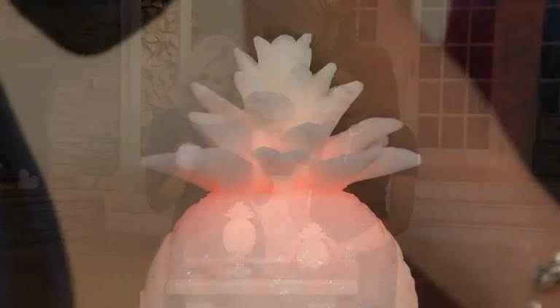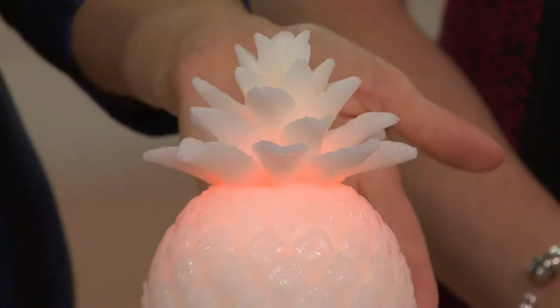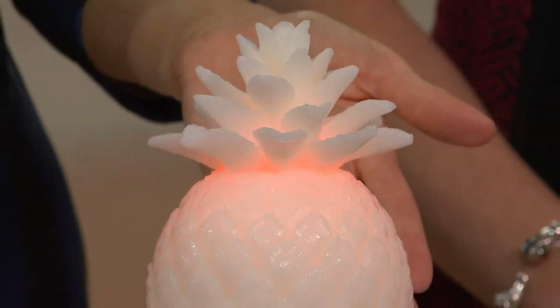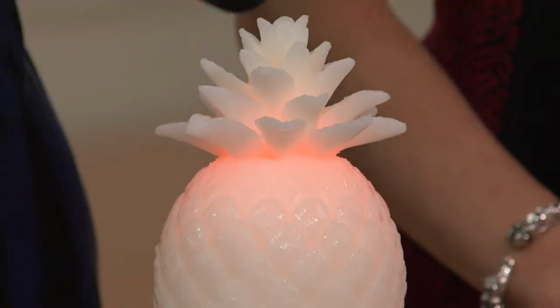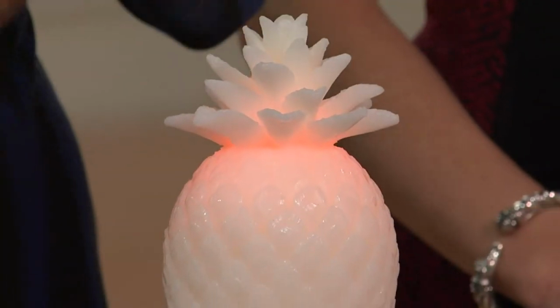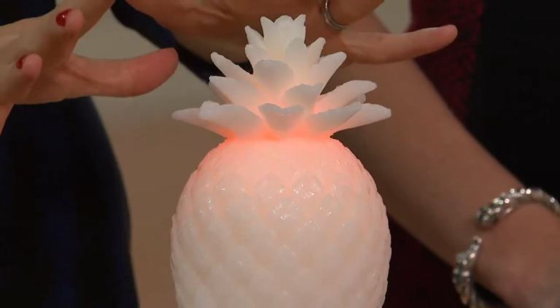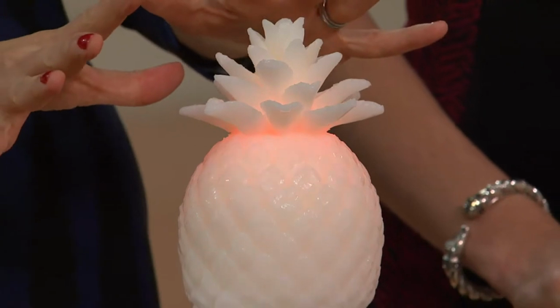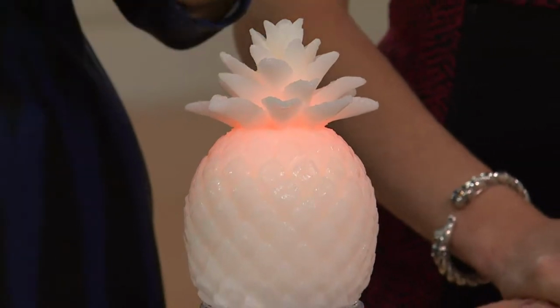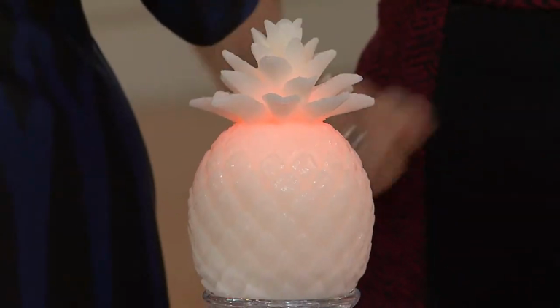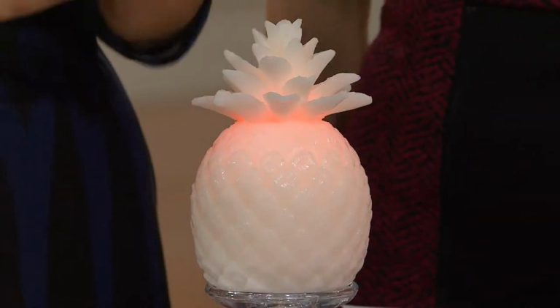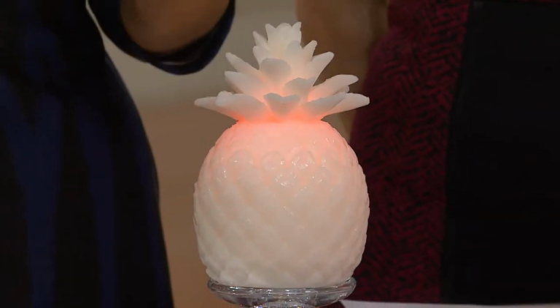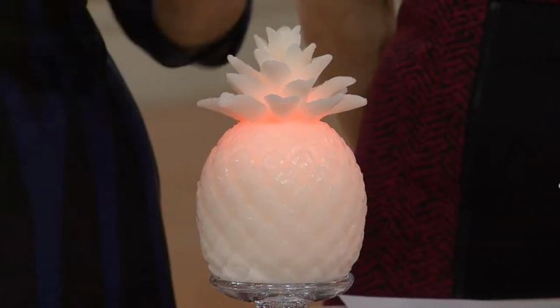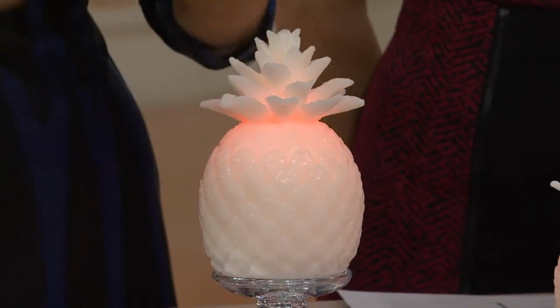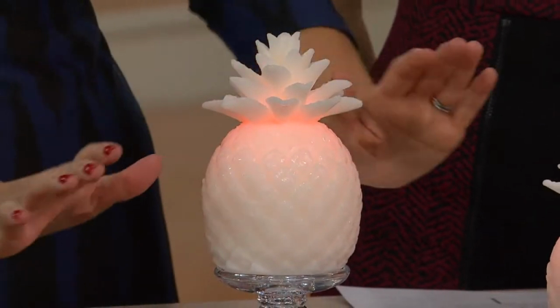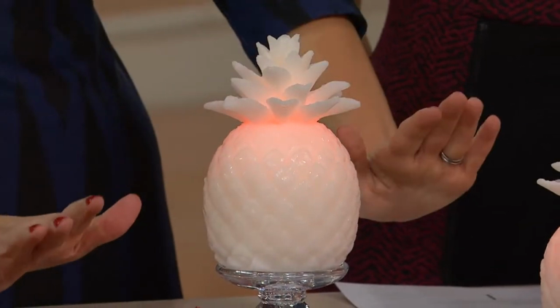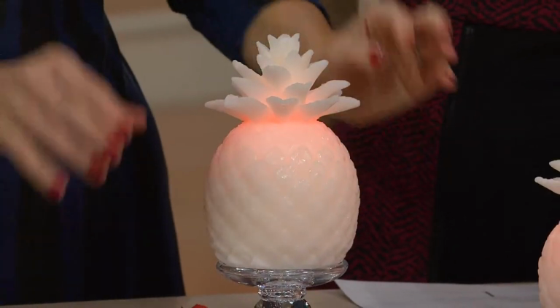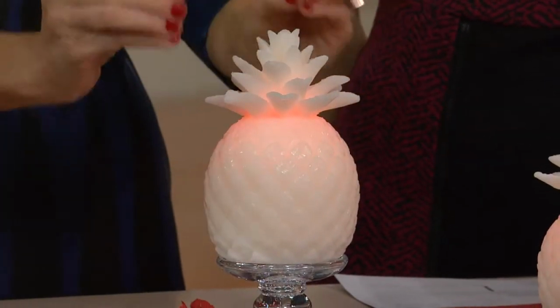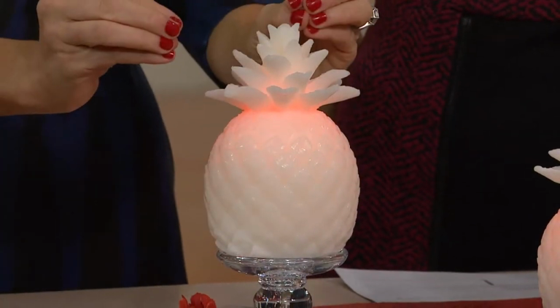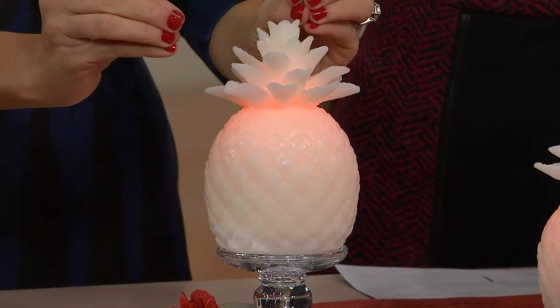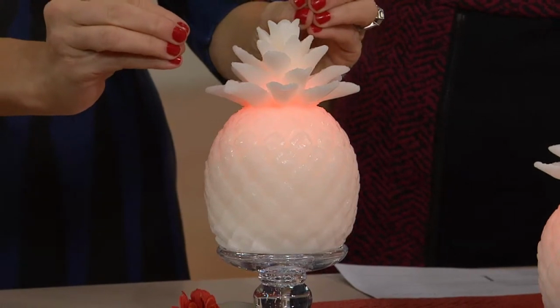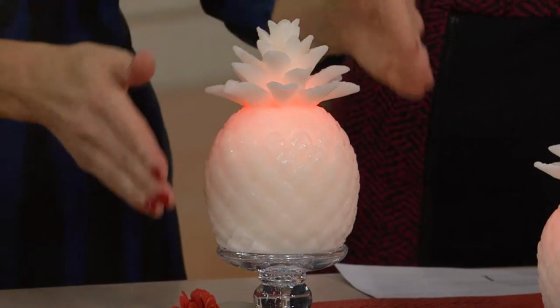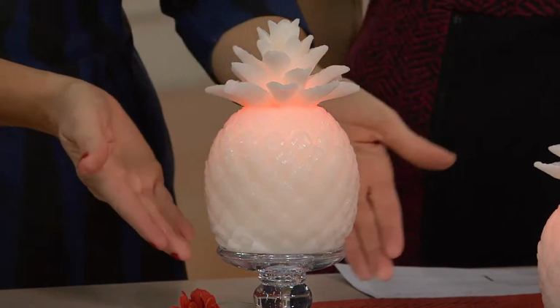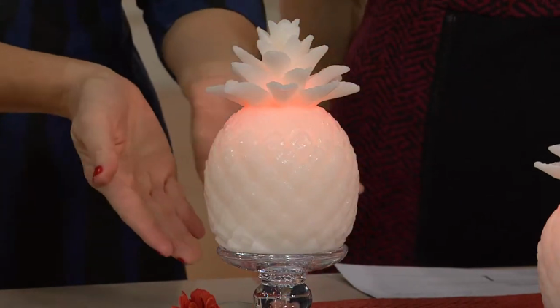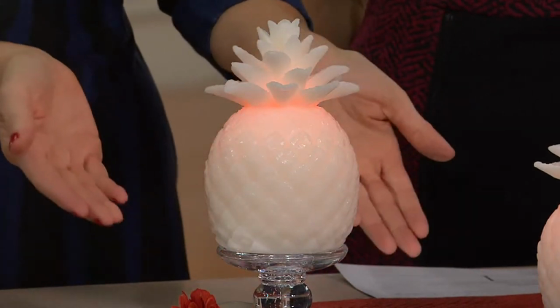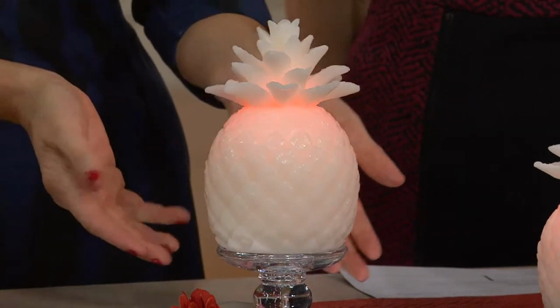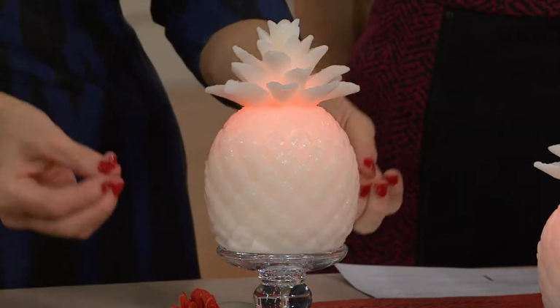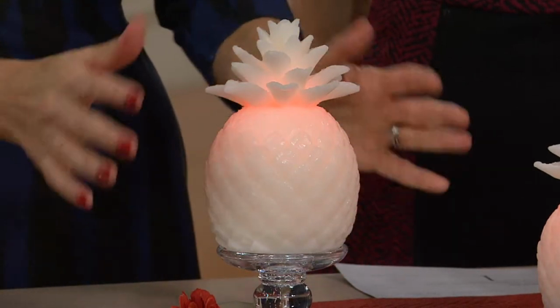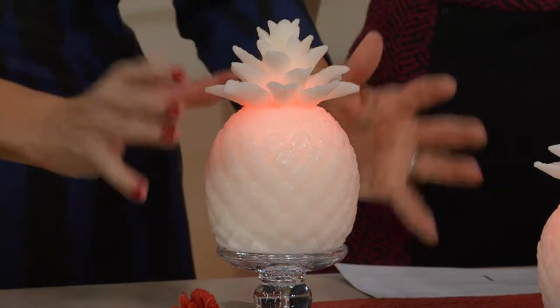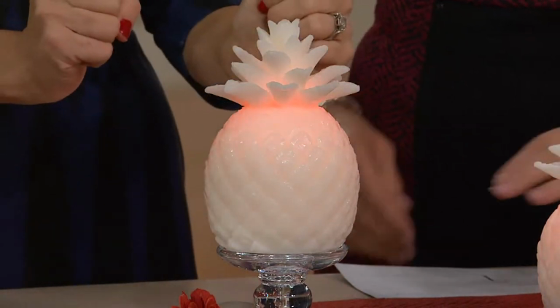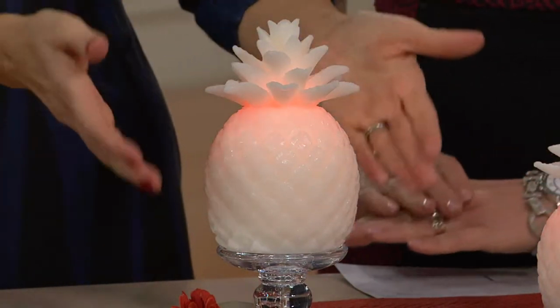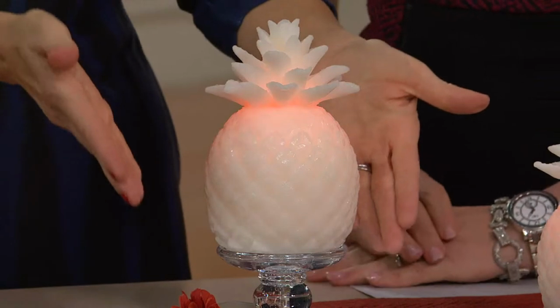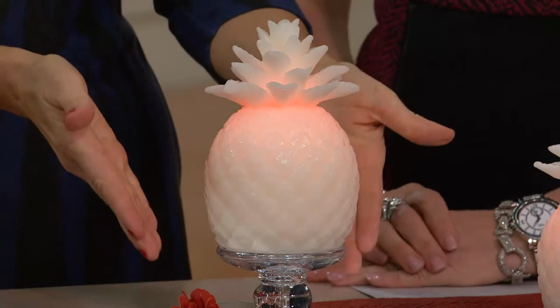Maybe you don't want a lot of color, maybe you don't want a lot going on. Sometimes there's nothing better than just a pure ivory — something that's going to work in every room. Maybe it's the room you get ready in, where you put your perfume on and your makeup and you want a little bit of light, or it could be the kitchen.